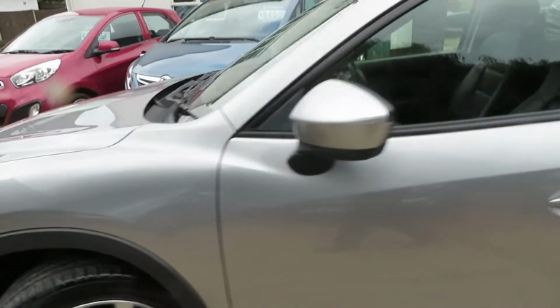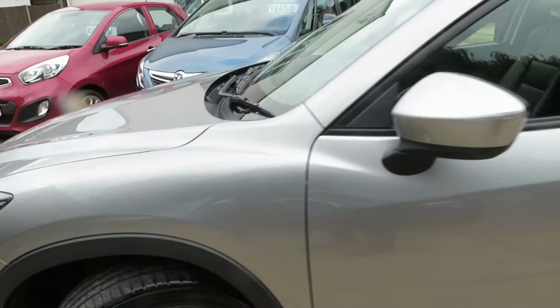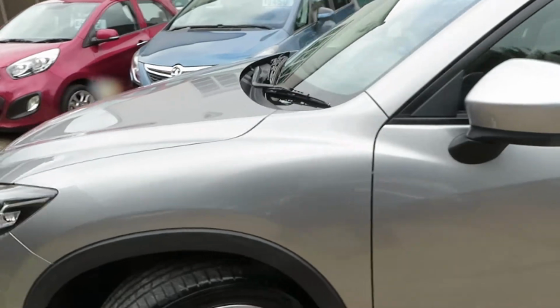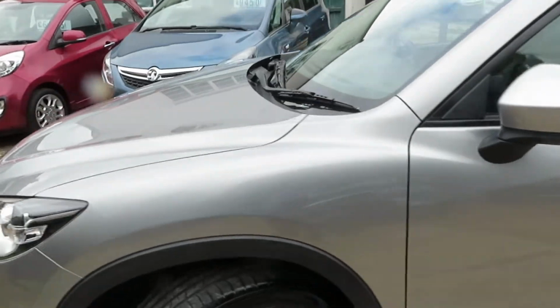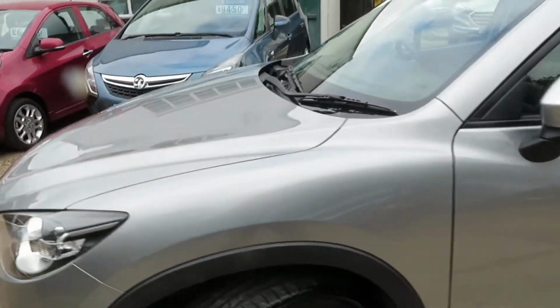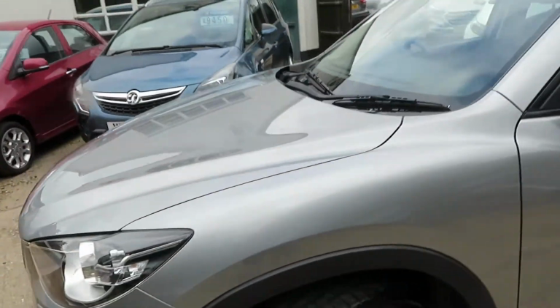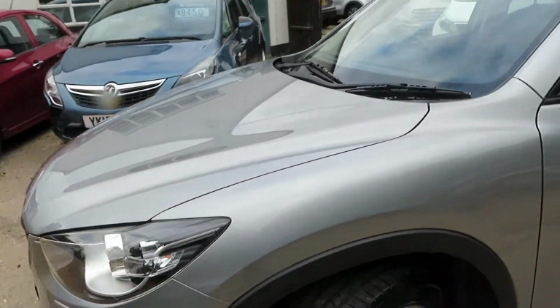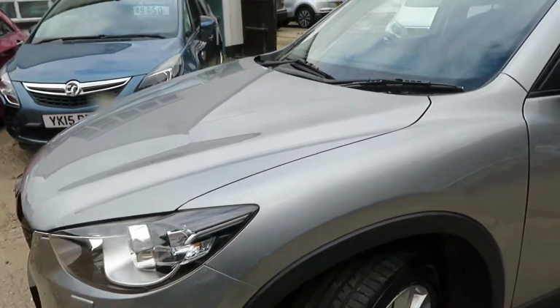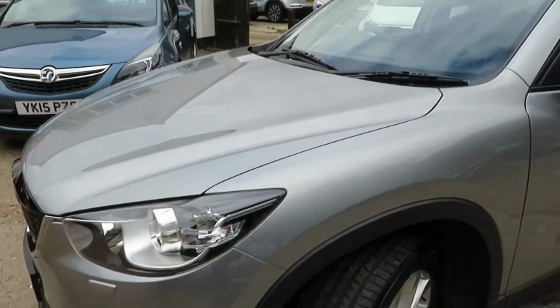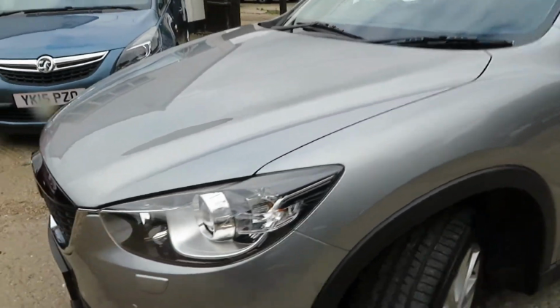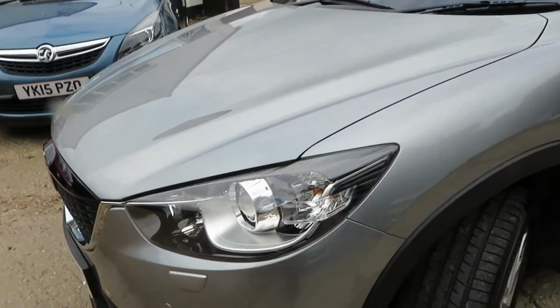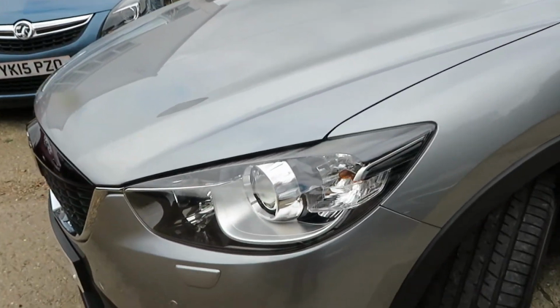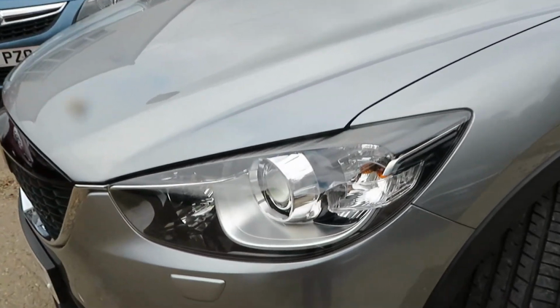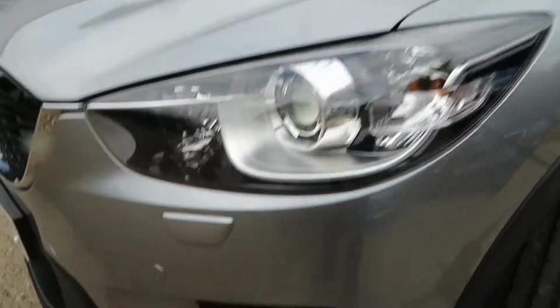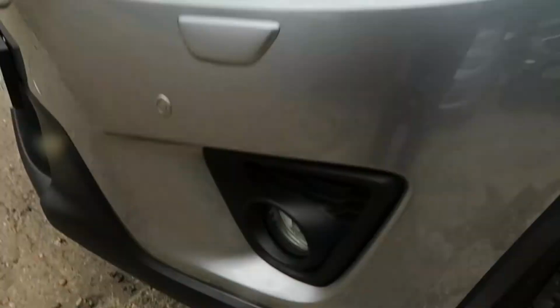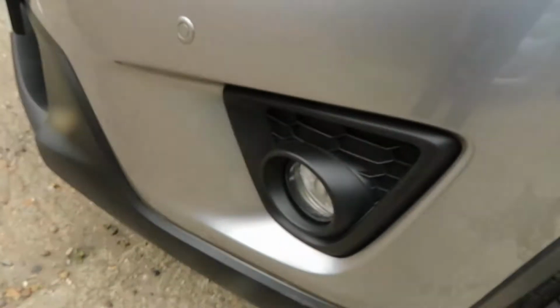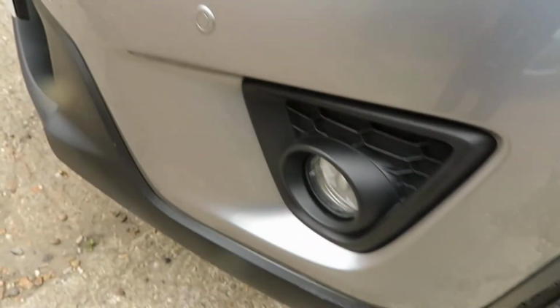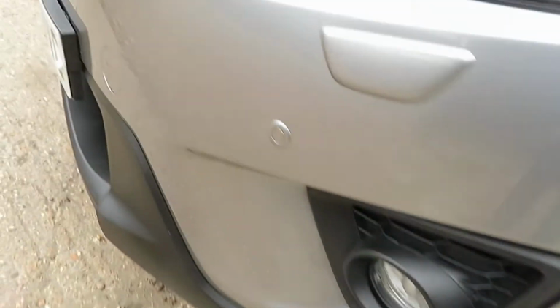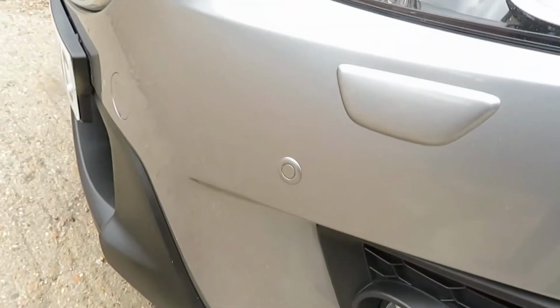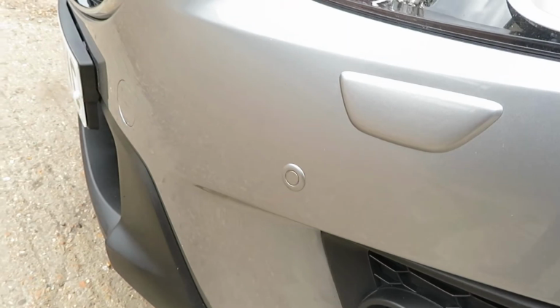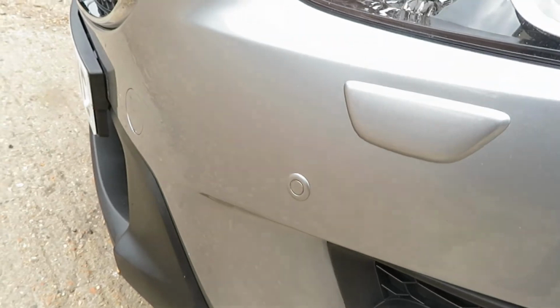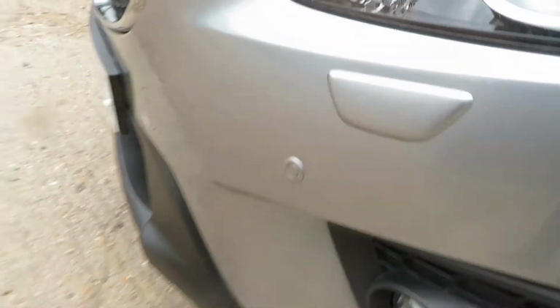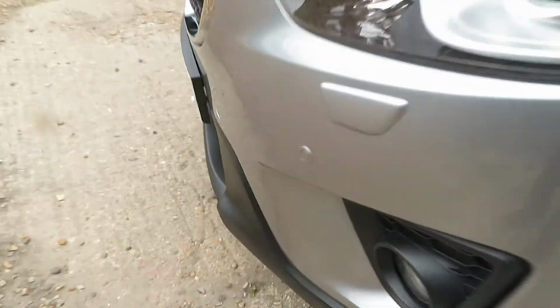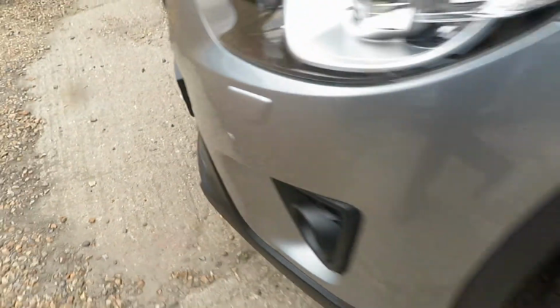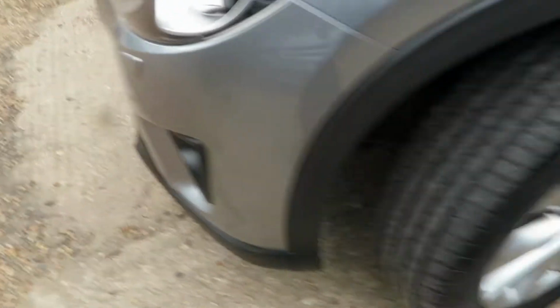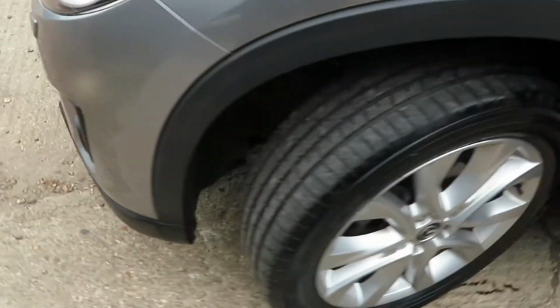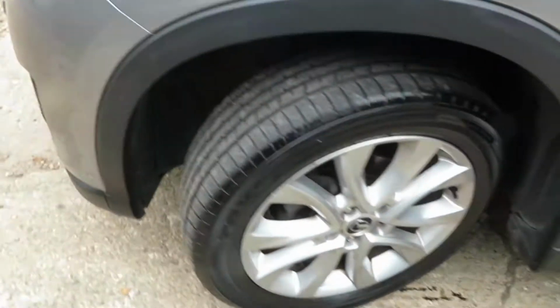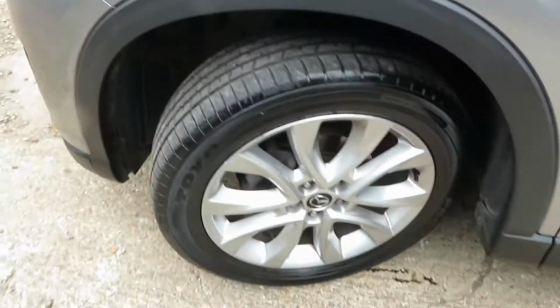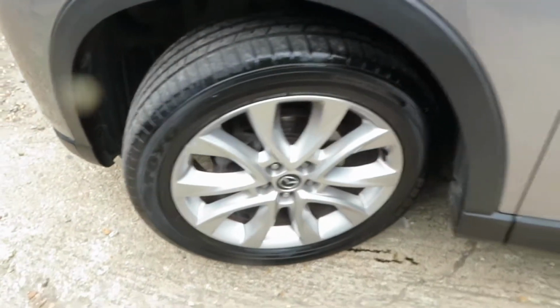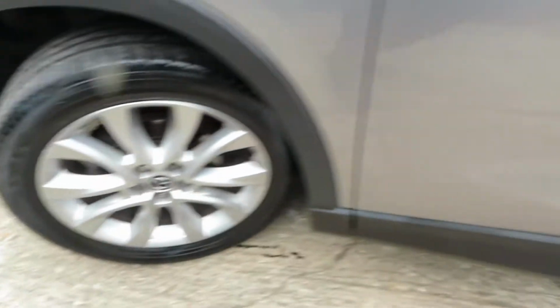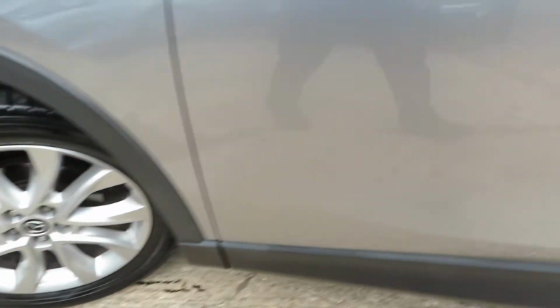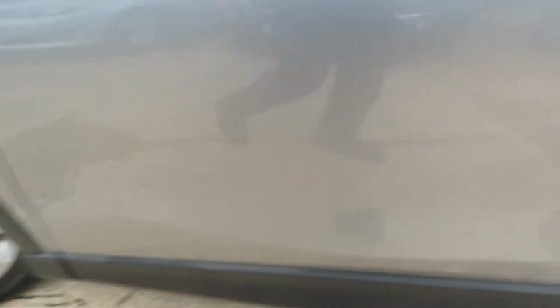There's an enormous amount of standard features on this car. It's started with fog lights, the front parking sensors there, and down low the wheels are in good condition.